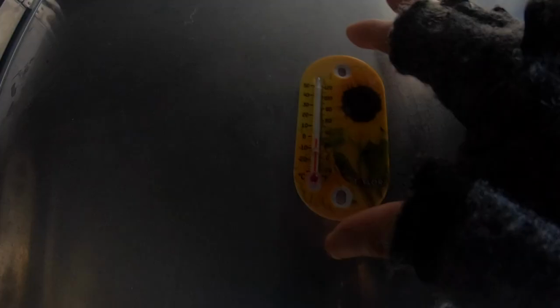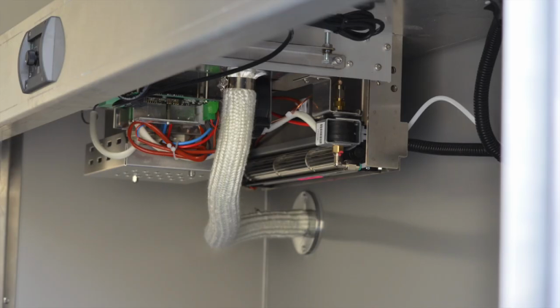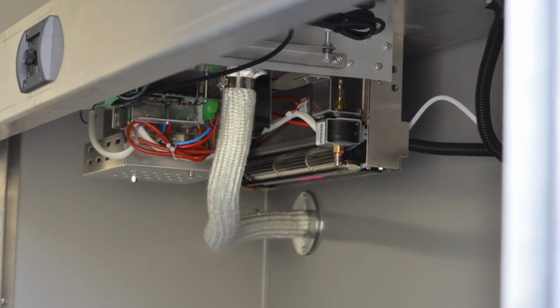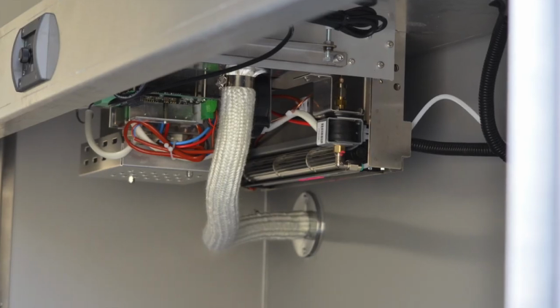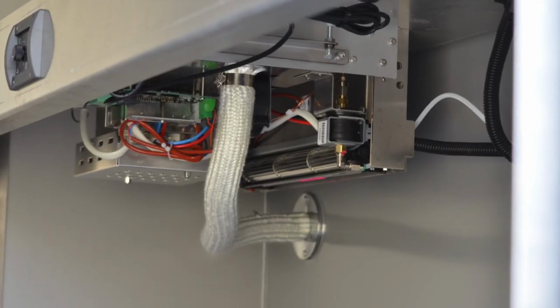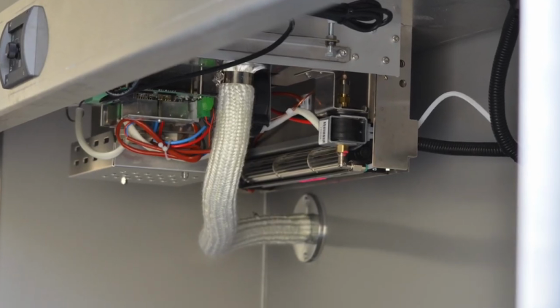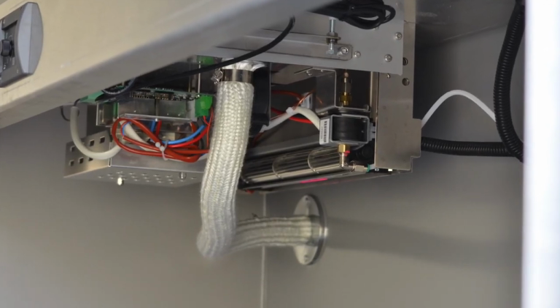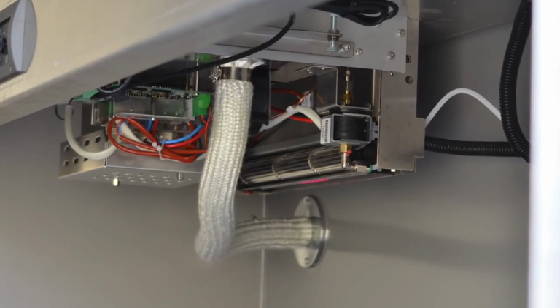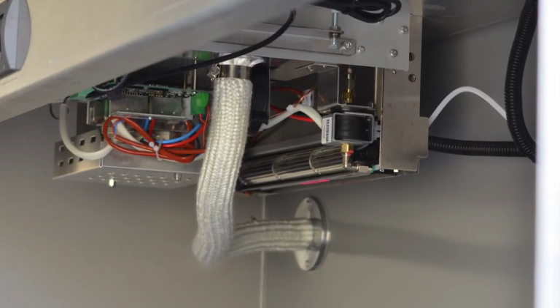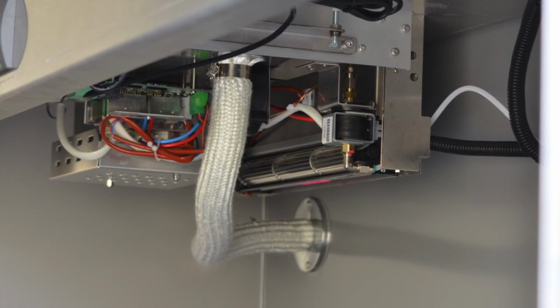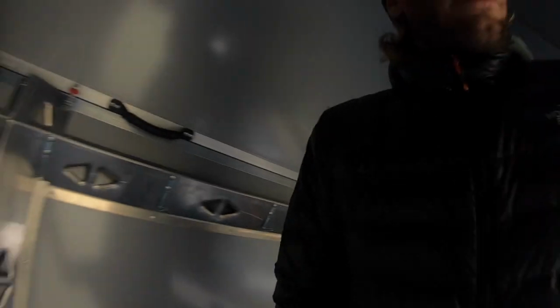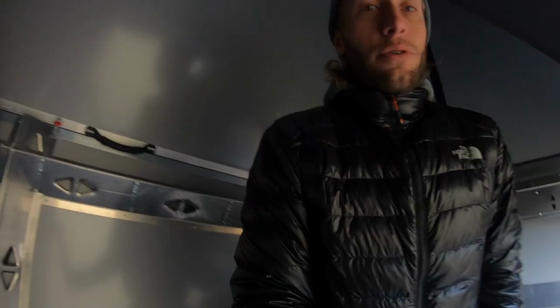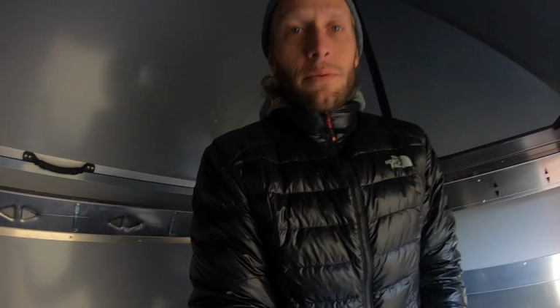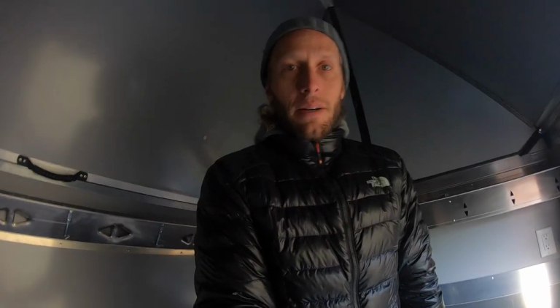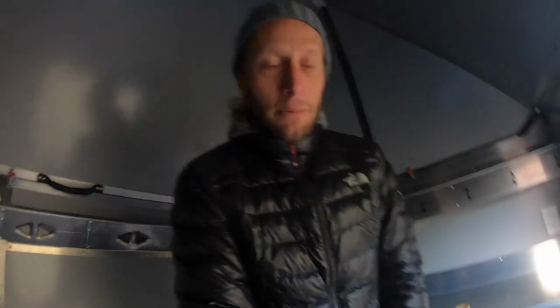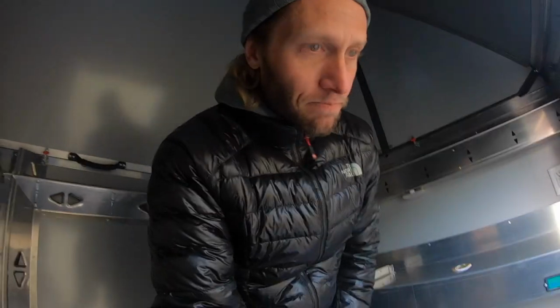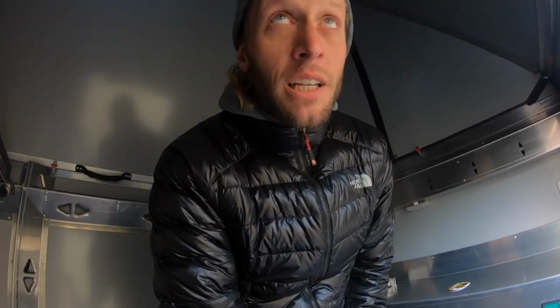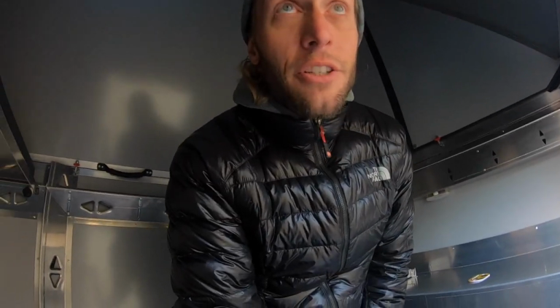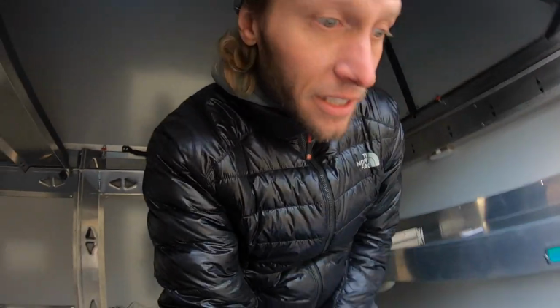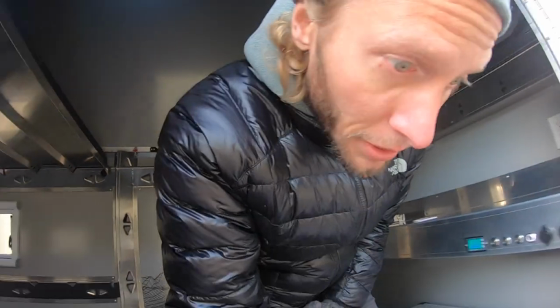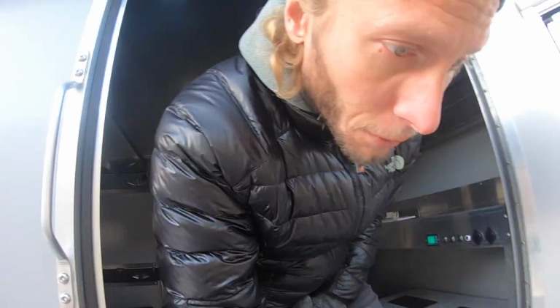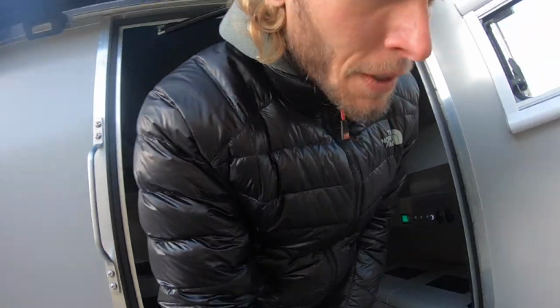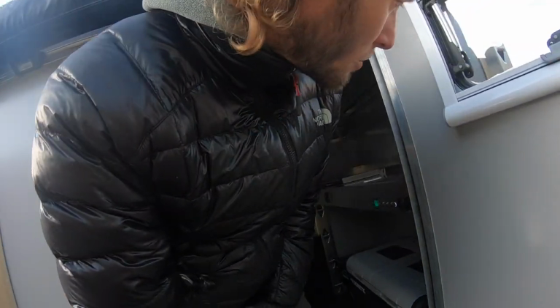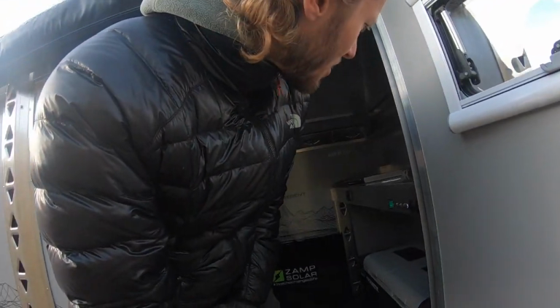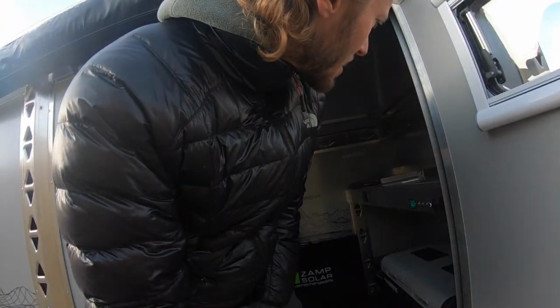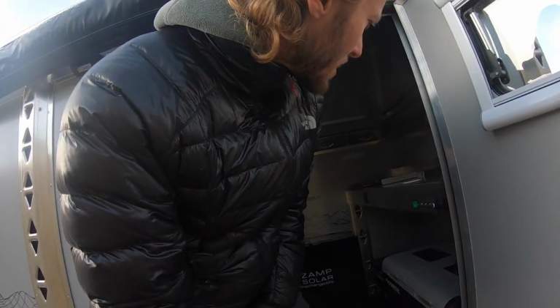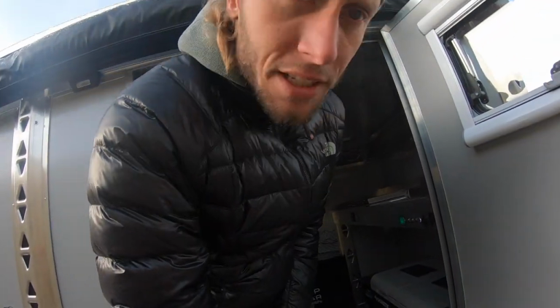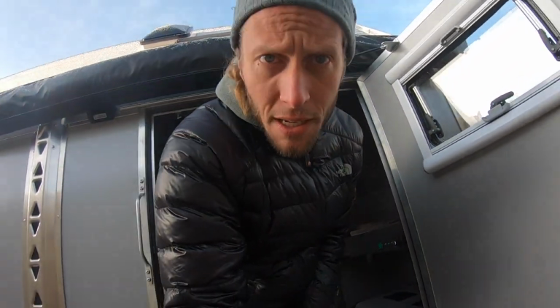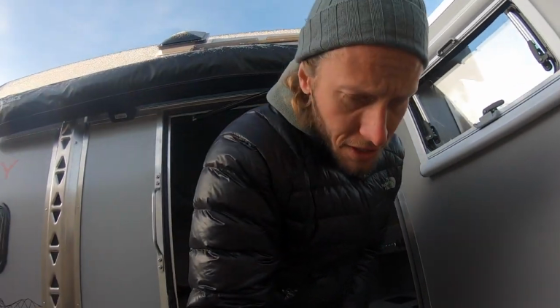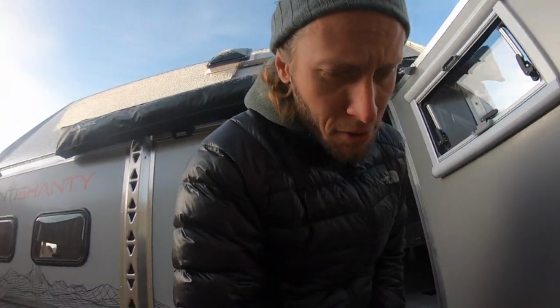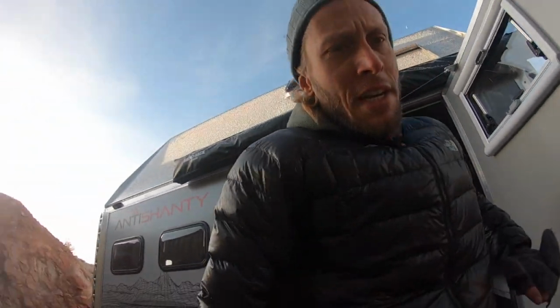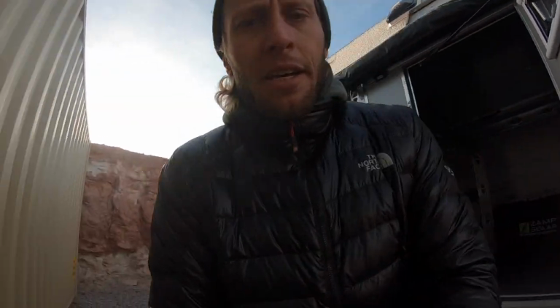We're gonna let this thing kick on and pump some heat out. It is just absolutely frozen — even with a couple layers on, it's just bitter cold. We'll let it heat up and check back in a few minutes to see what the temperature does.